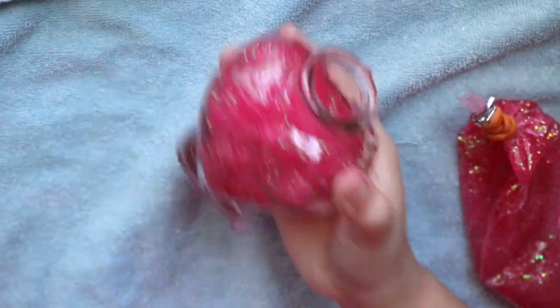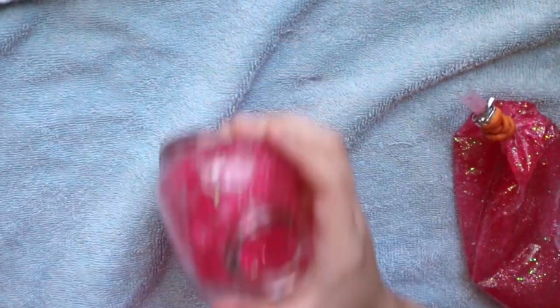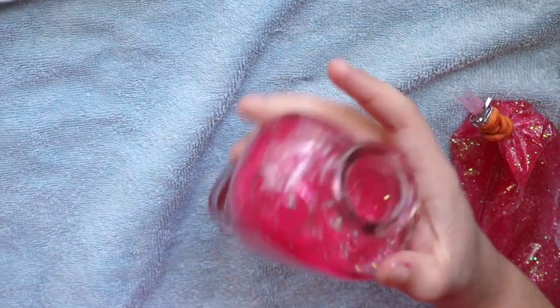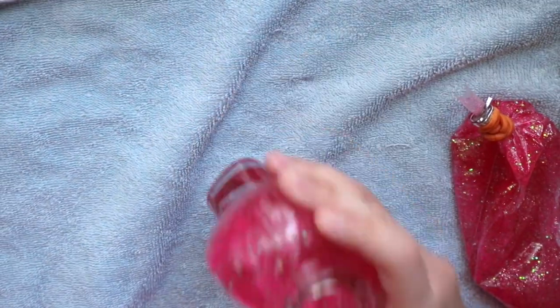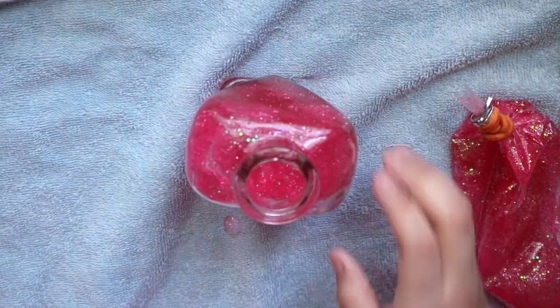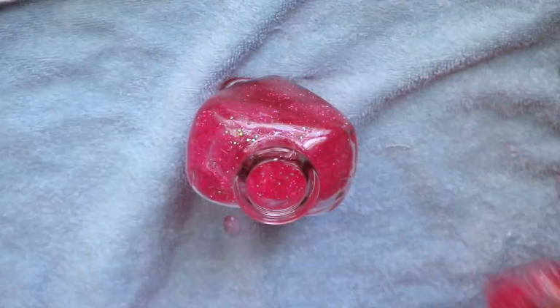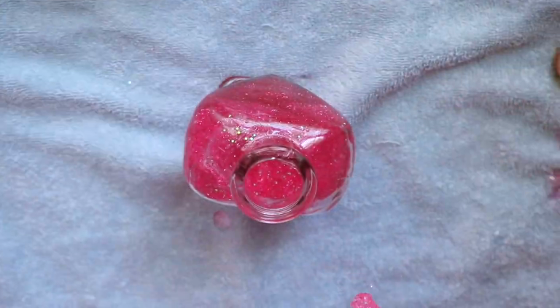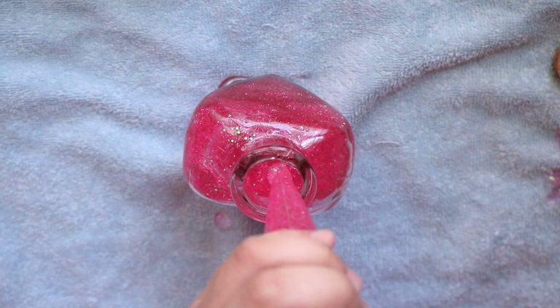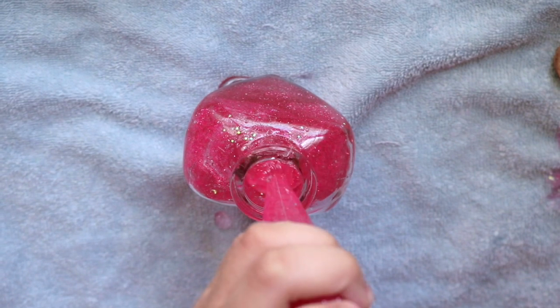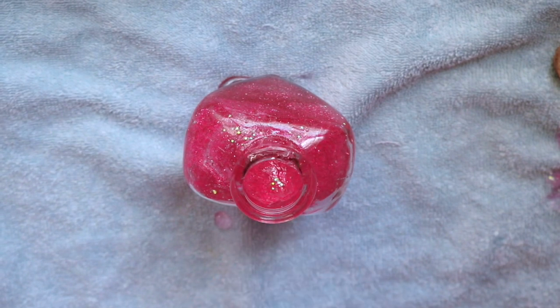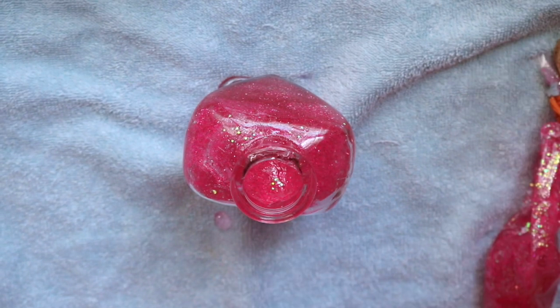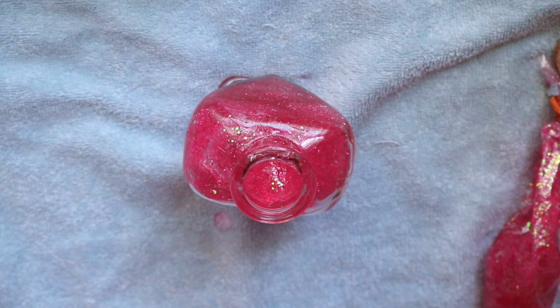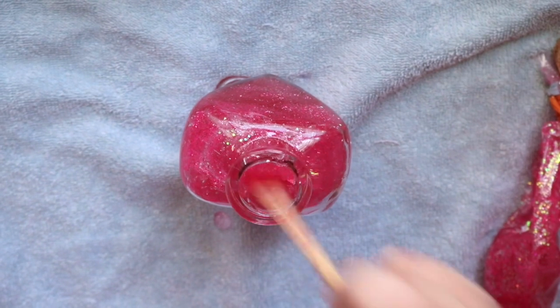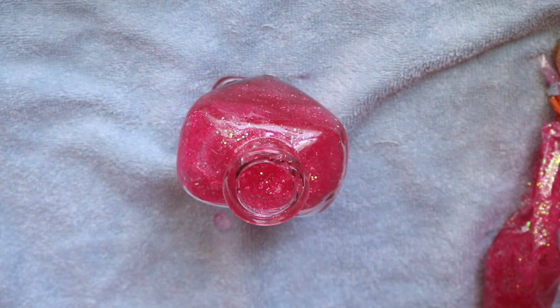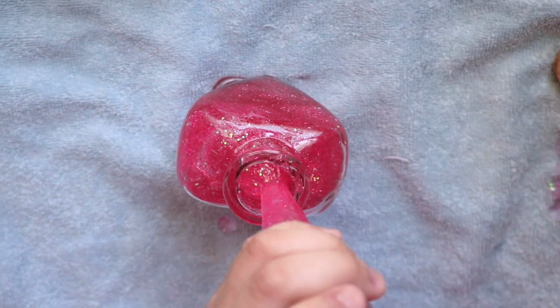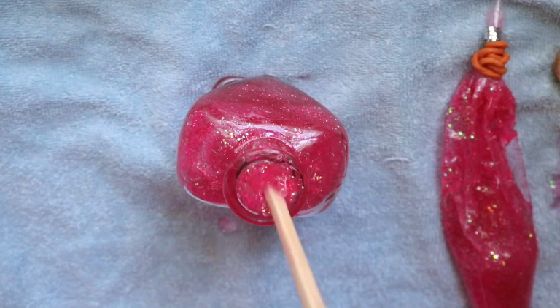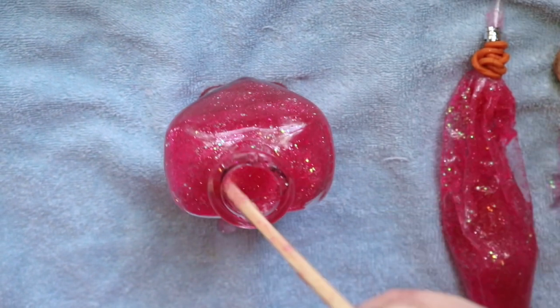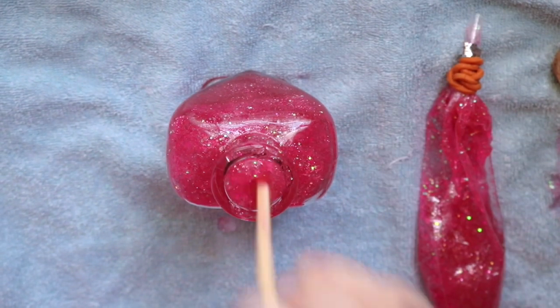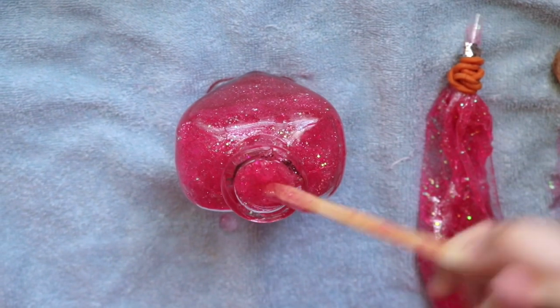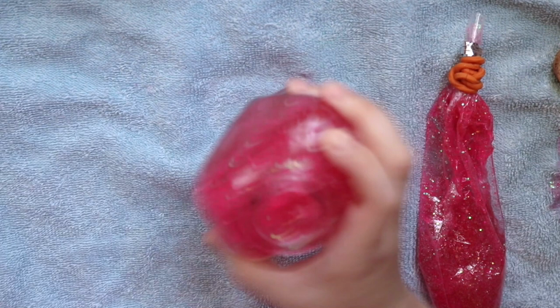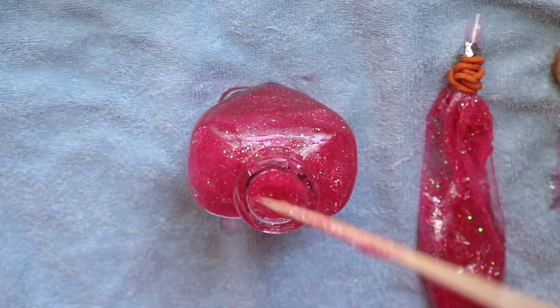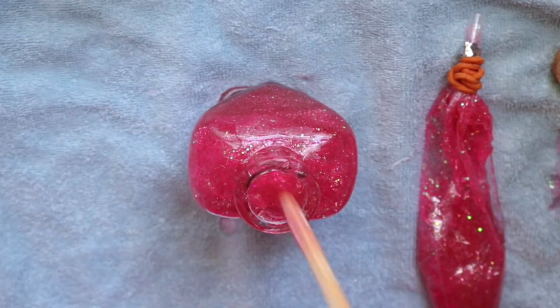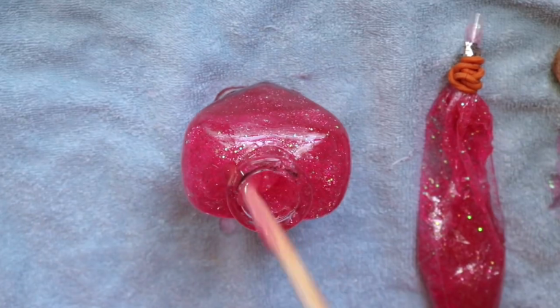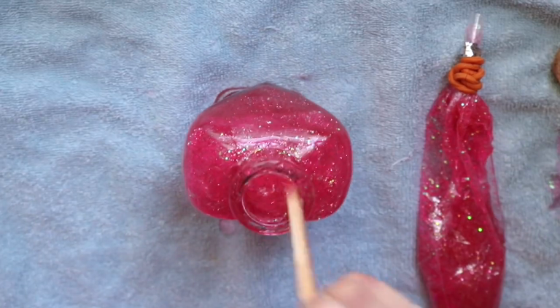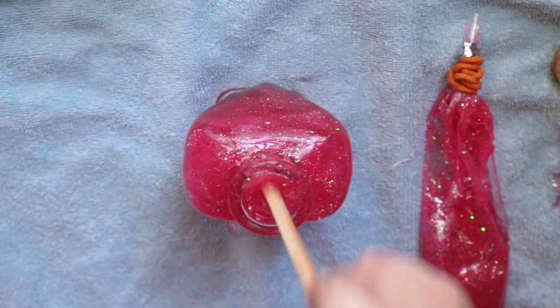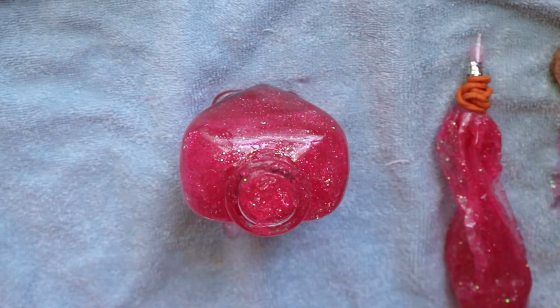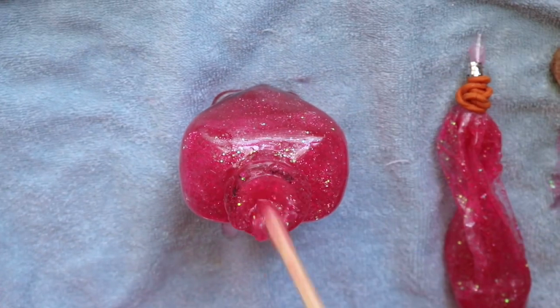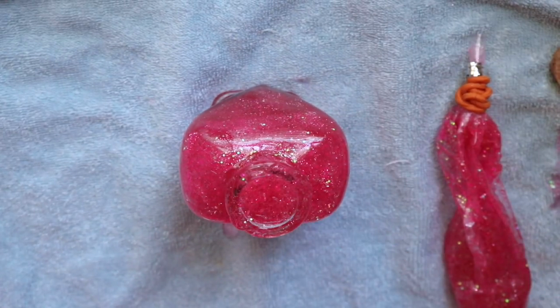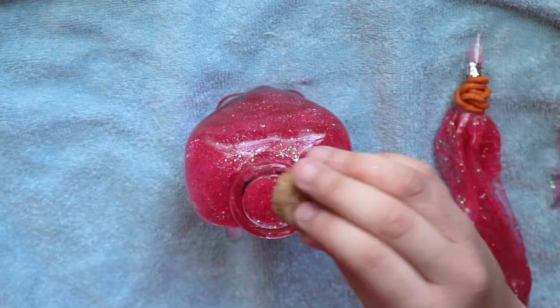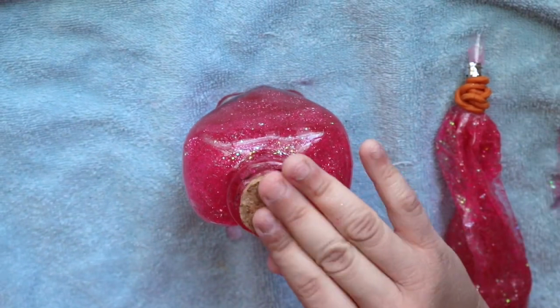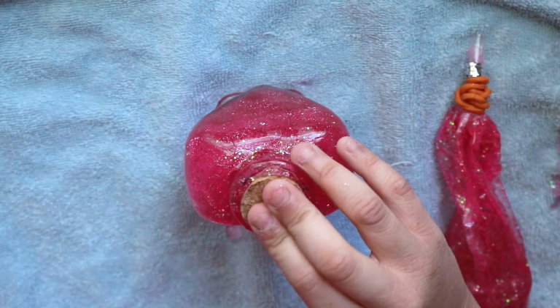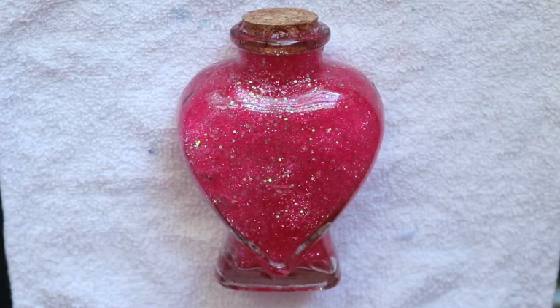Shake, shake, shake! To fill in all the empty air bubbles. And just keep applying. Use the skewer to add any additional beads or confetti inside, or just use it to push the gel down.